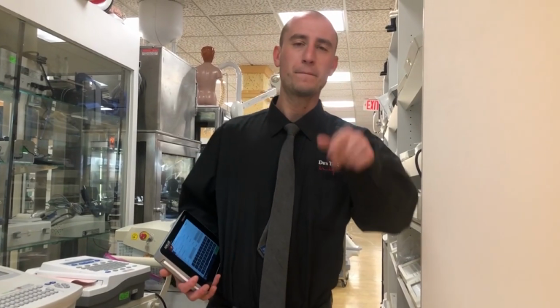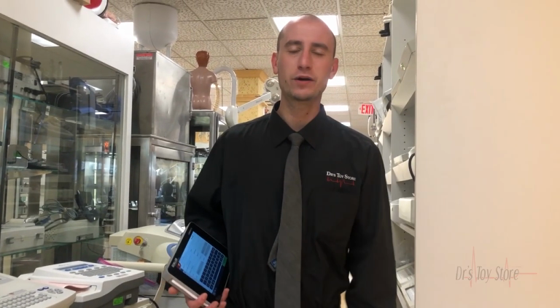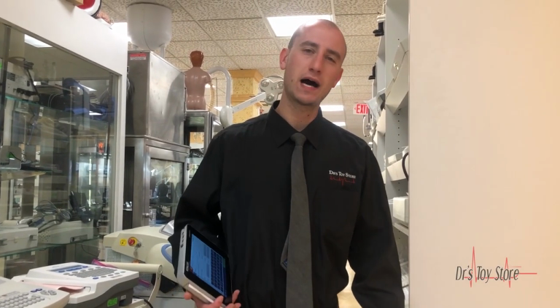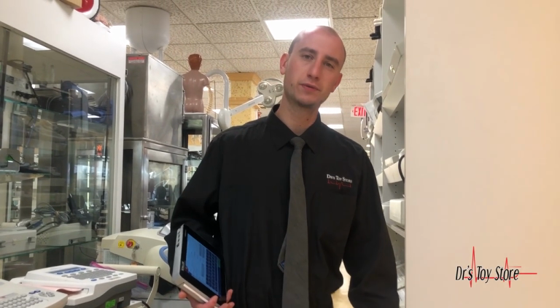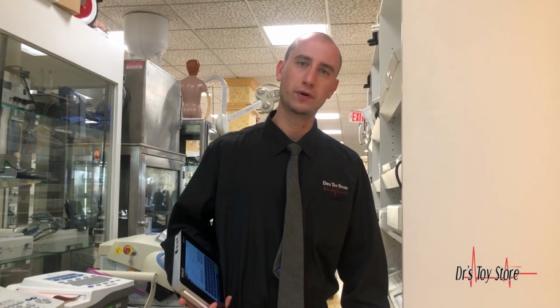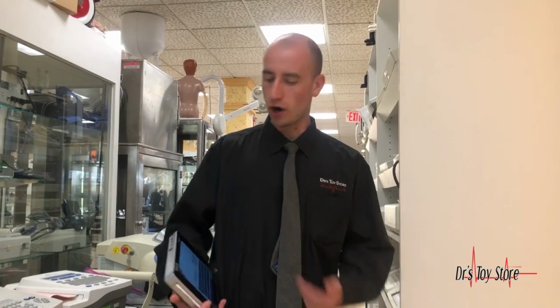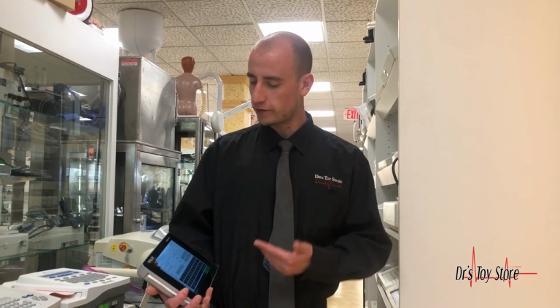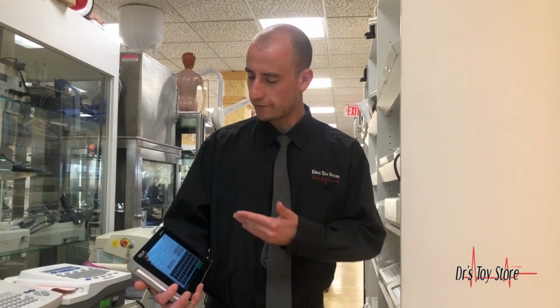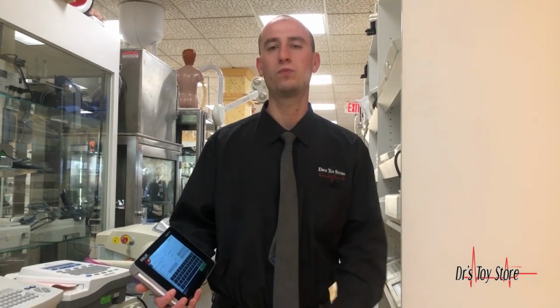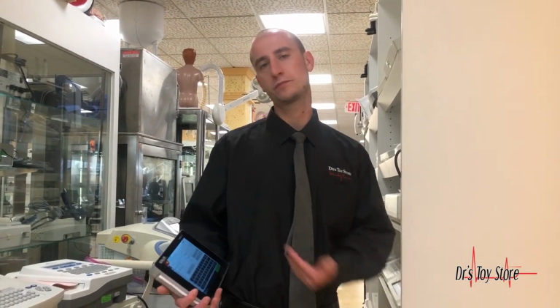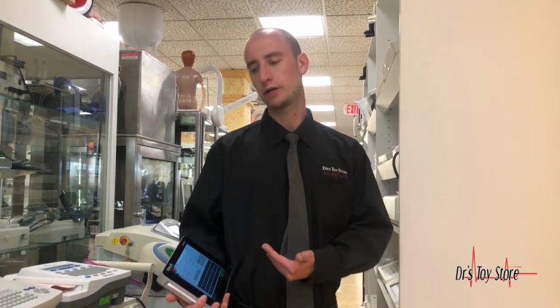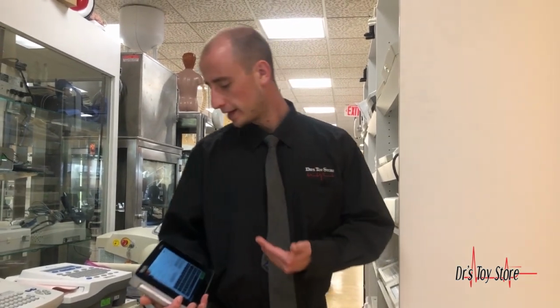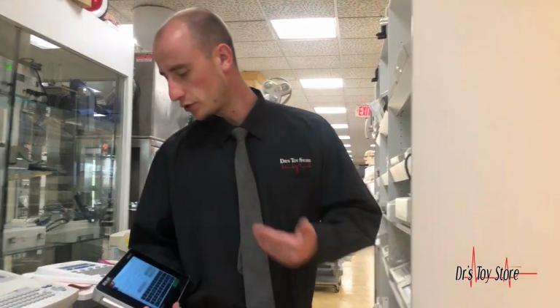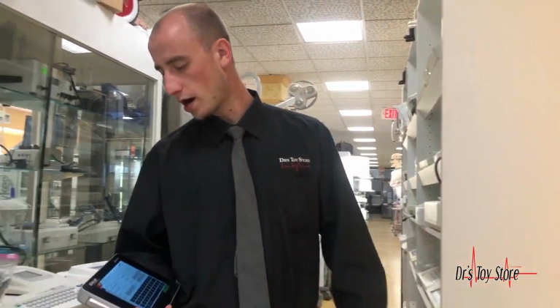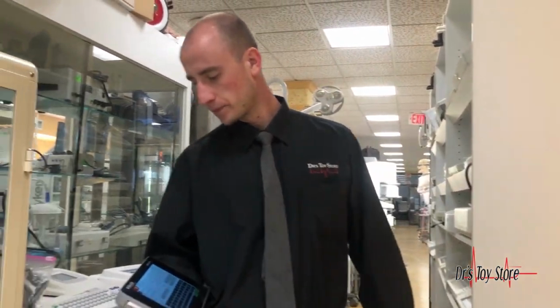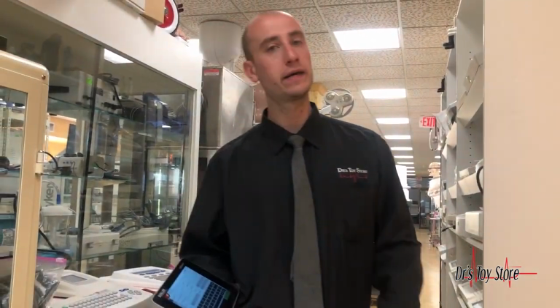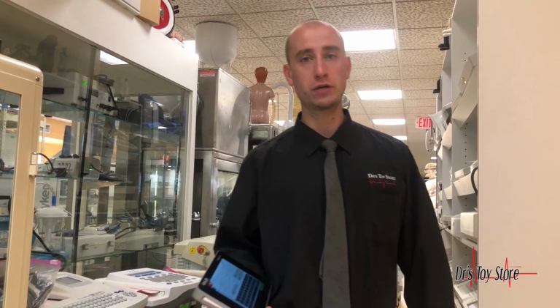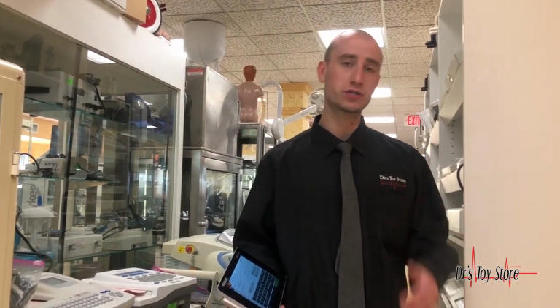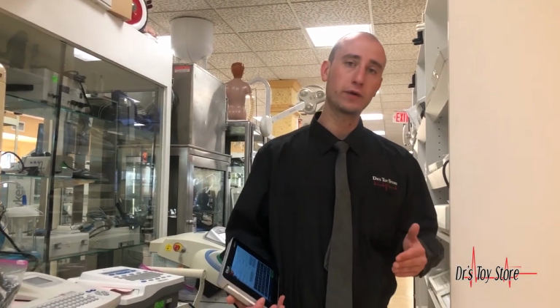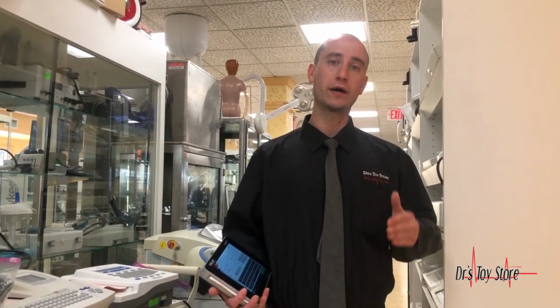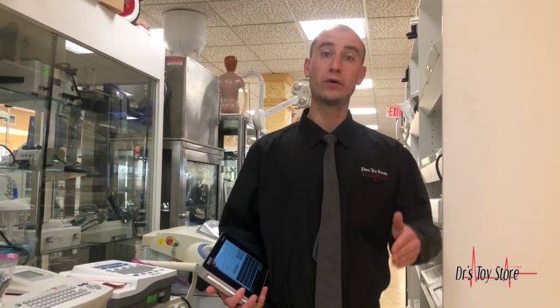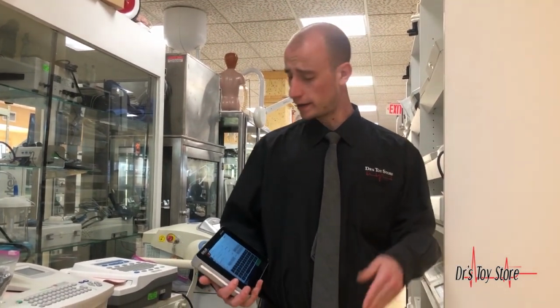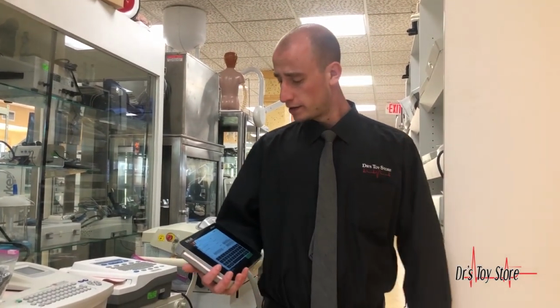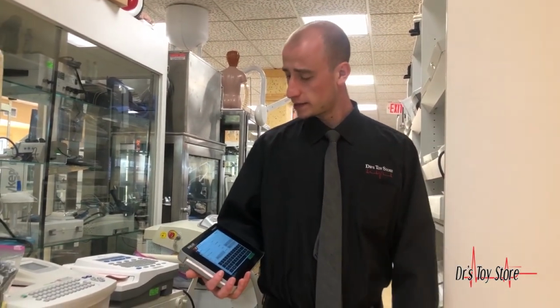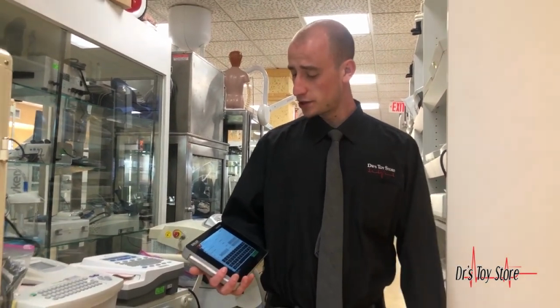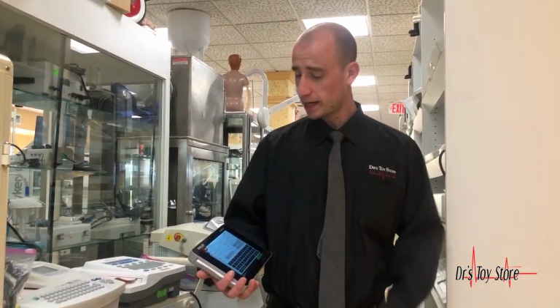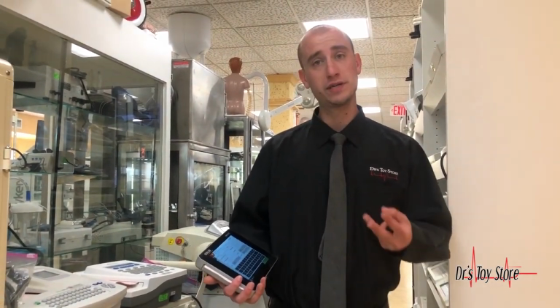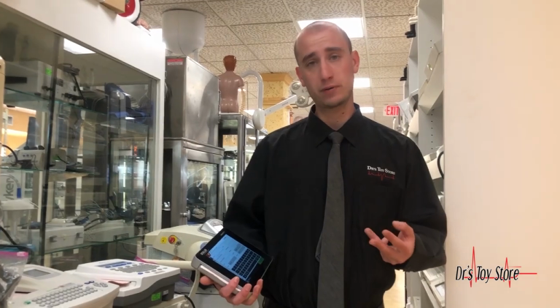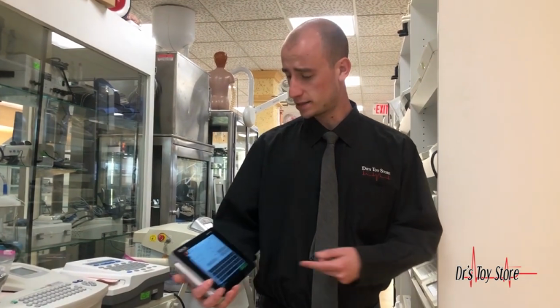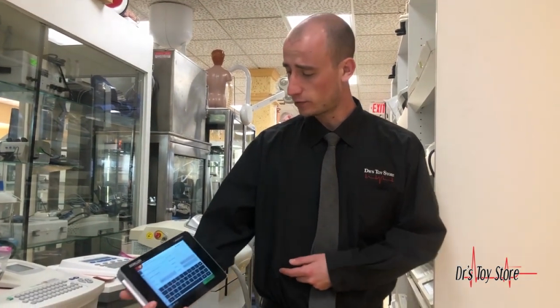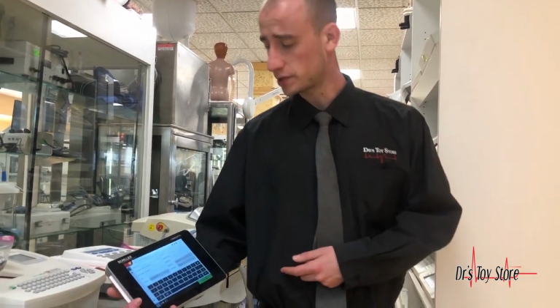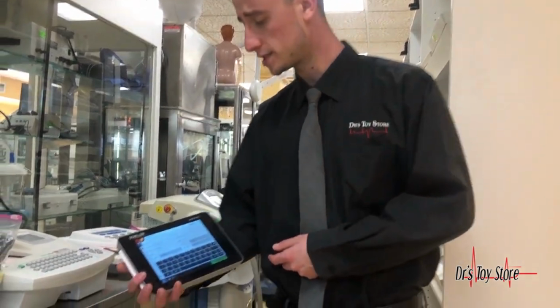Mike here with the Doctor's Toy Store. The Cardio FIT FT1 from Schiller is a new EKG with software that will blow your mind. This EKG has a three-step process, and we get really close here so you can see.